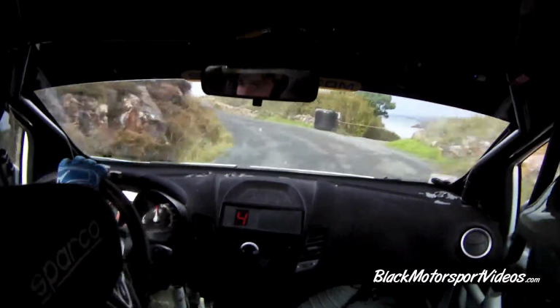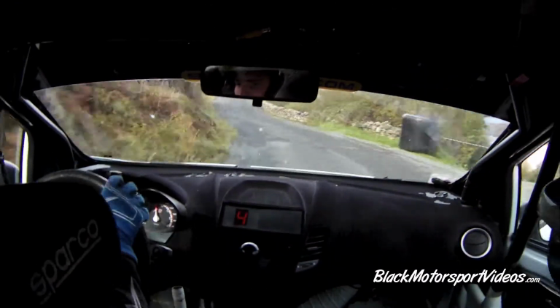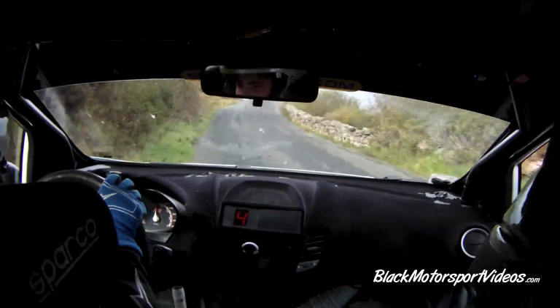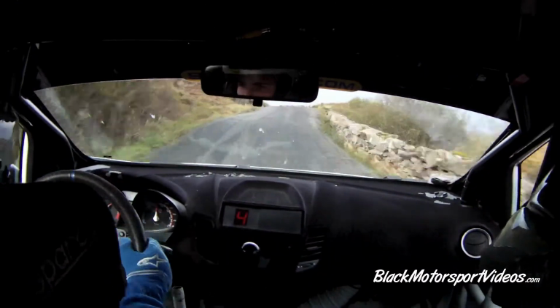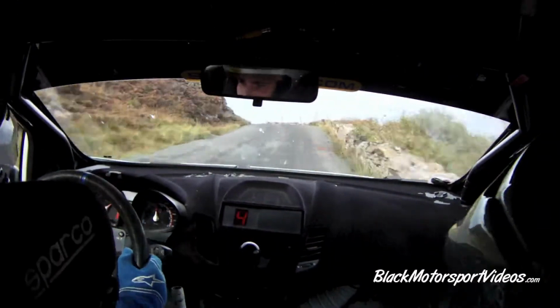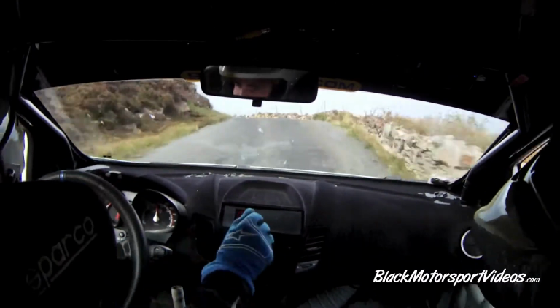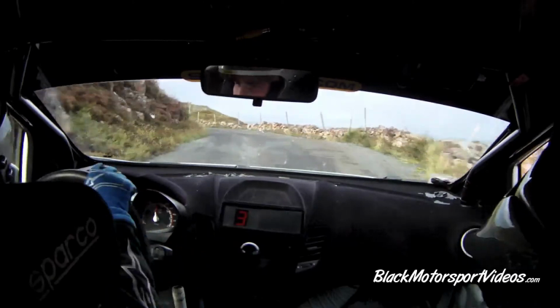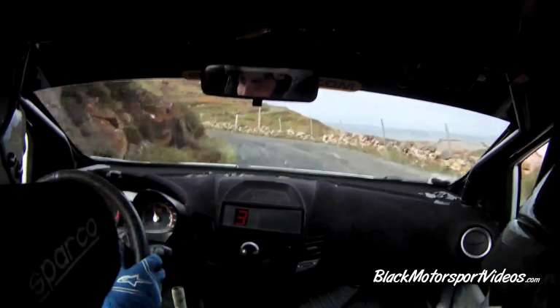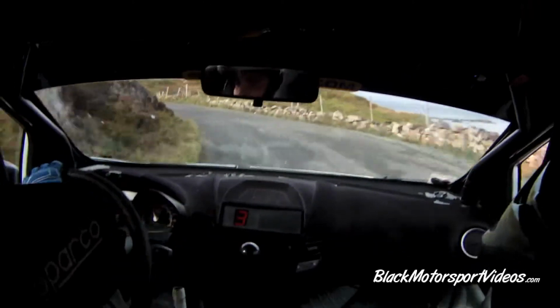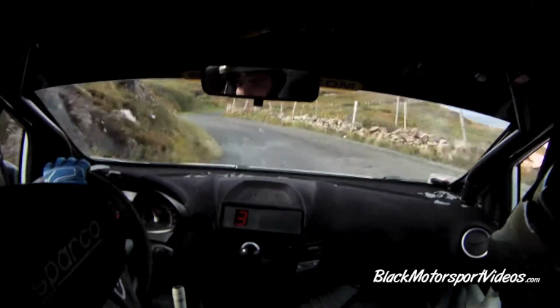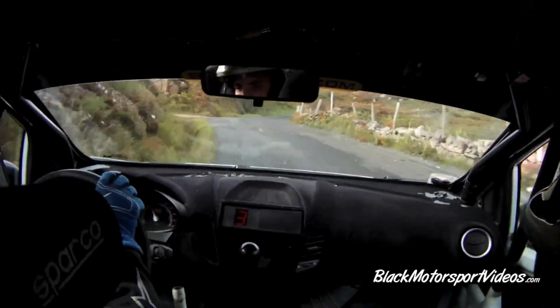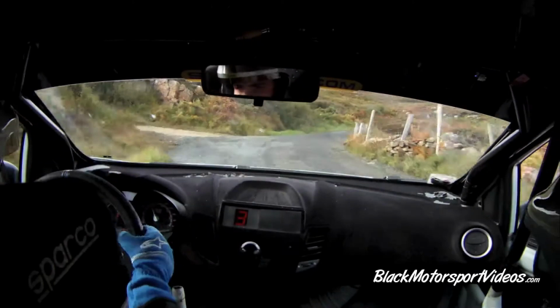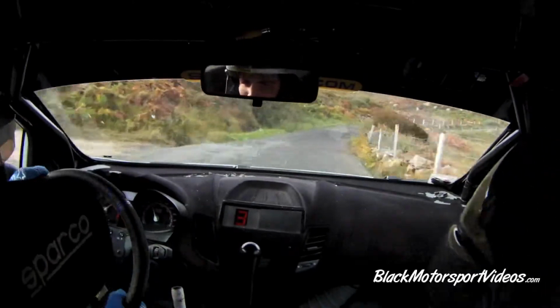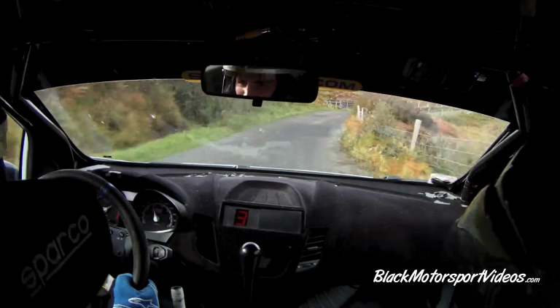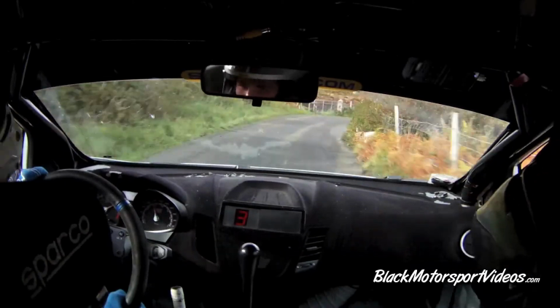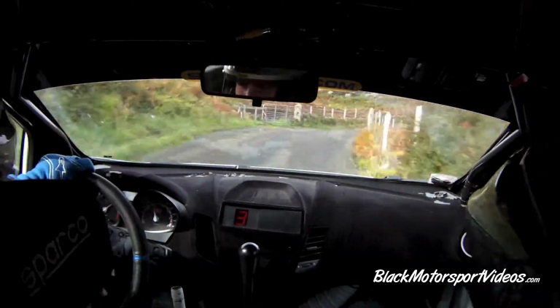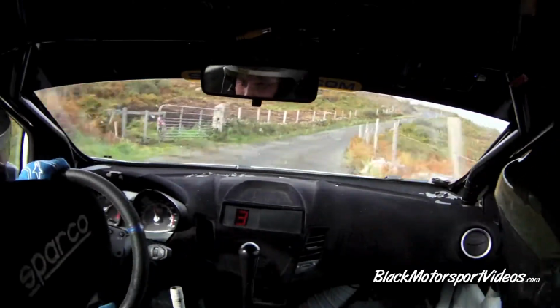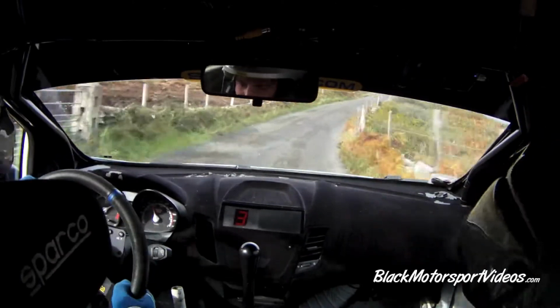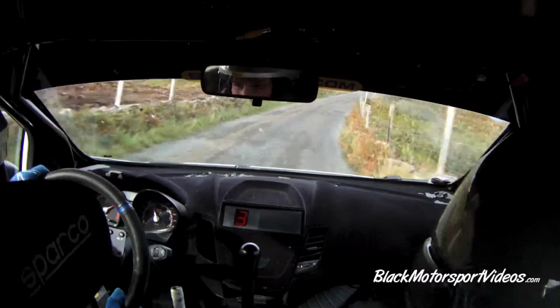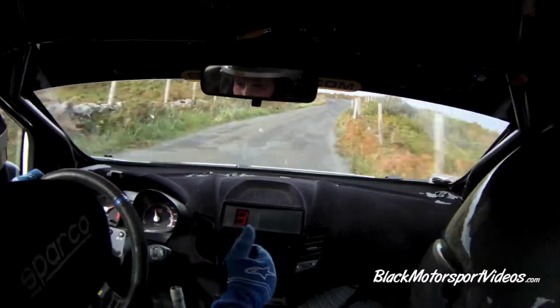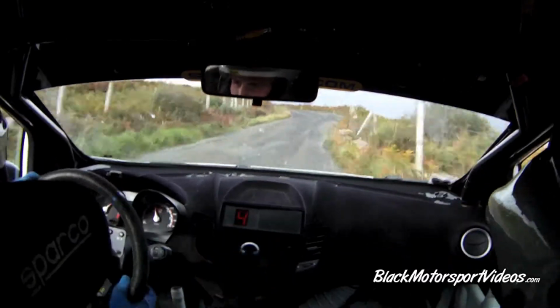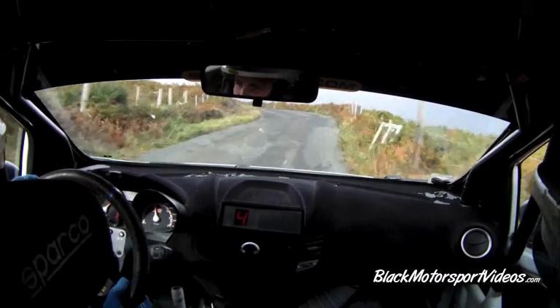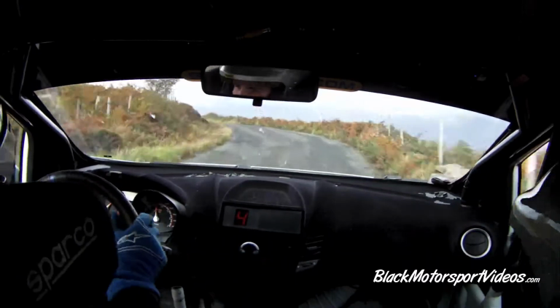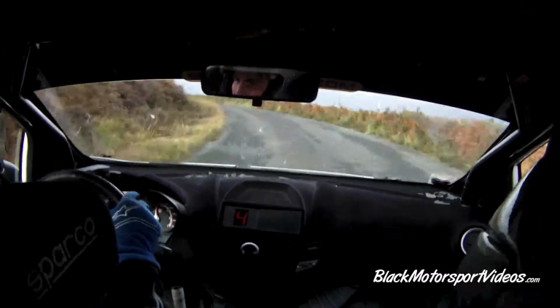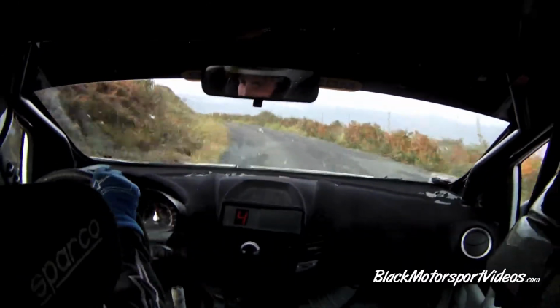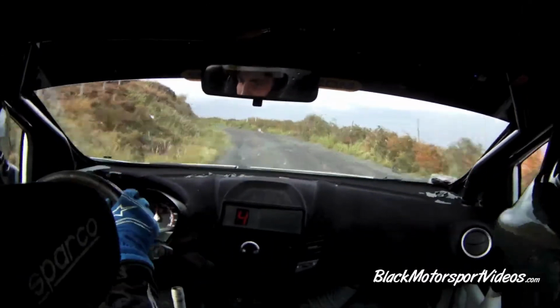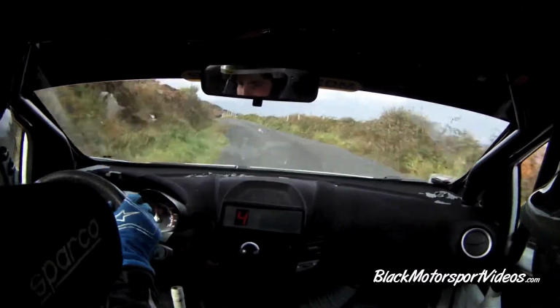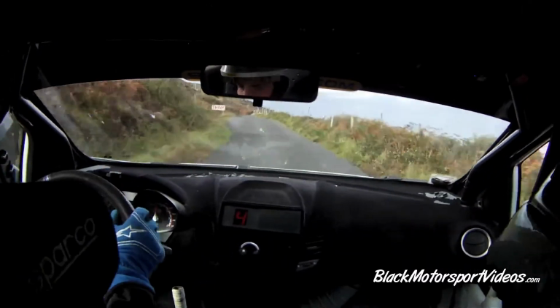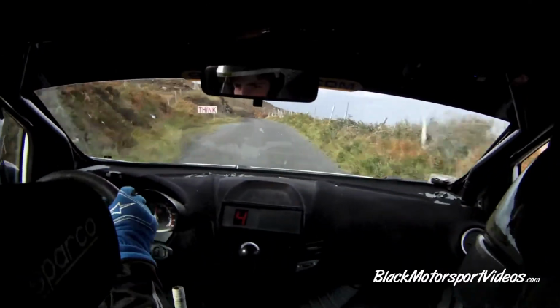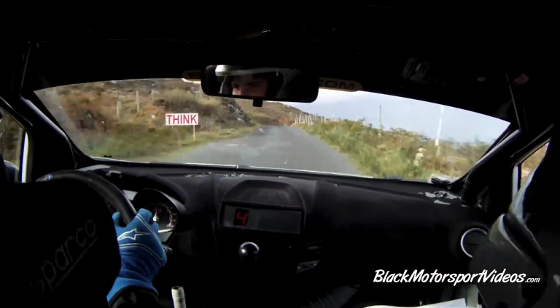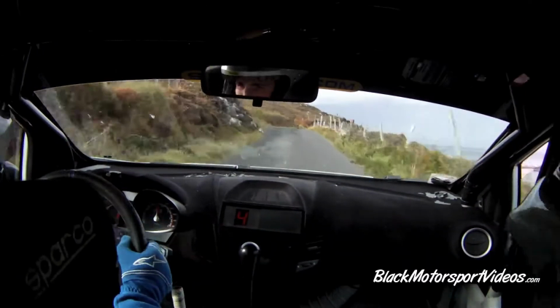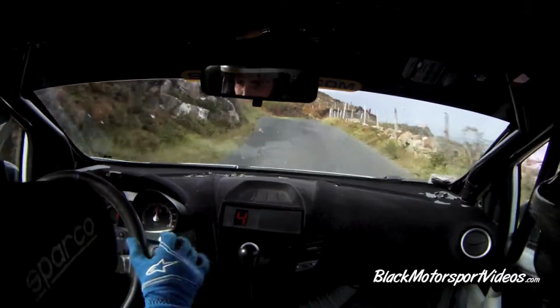3 left over Crest, into long 4 right, 40. 4 left opens, 60, 3 right over Crest, into caution, 6 left over Crest.